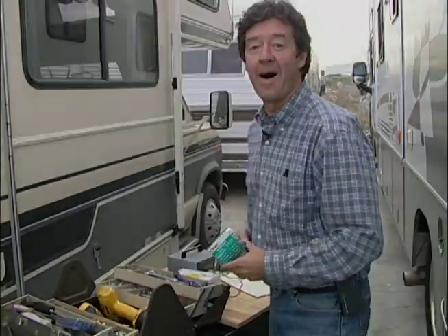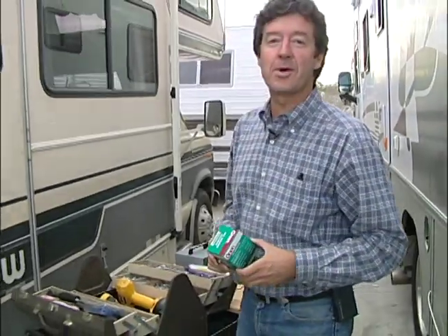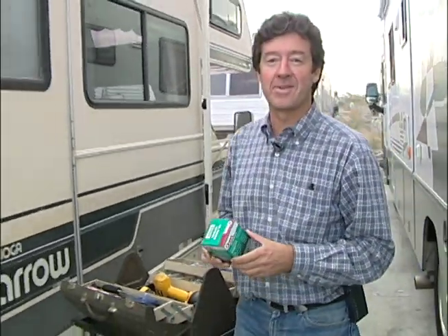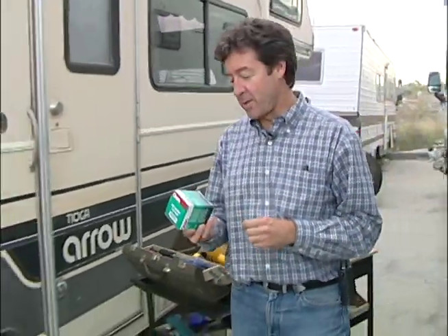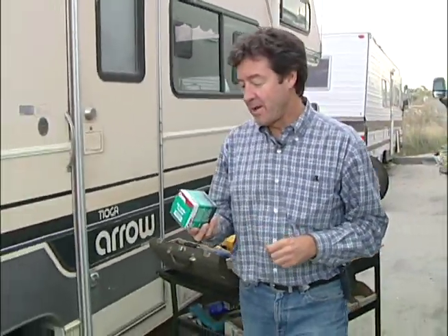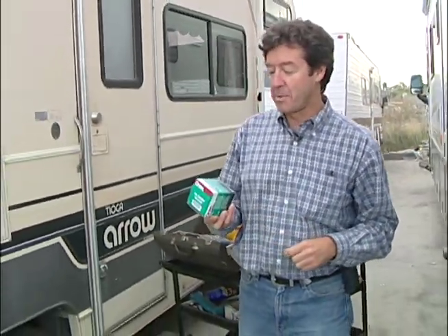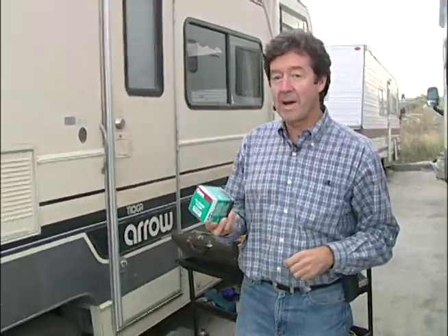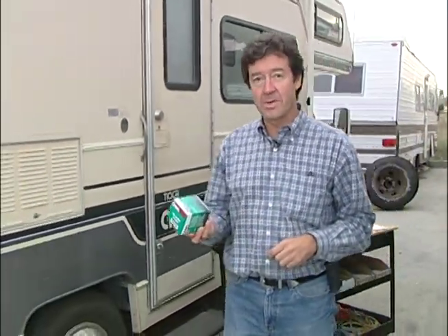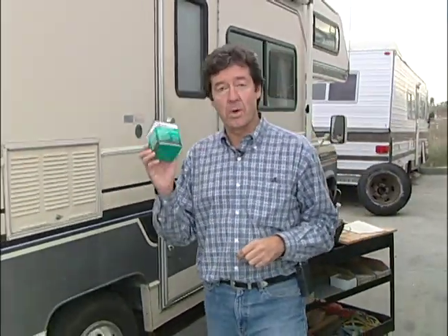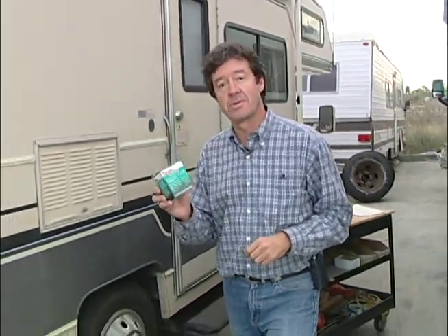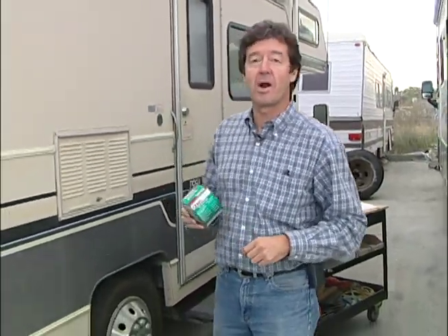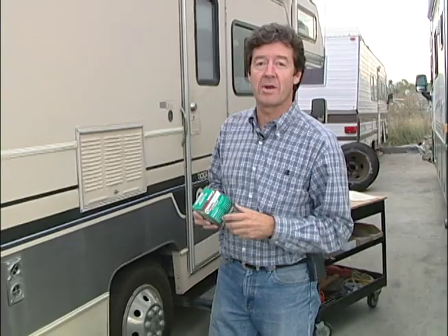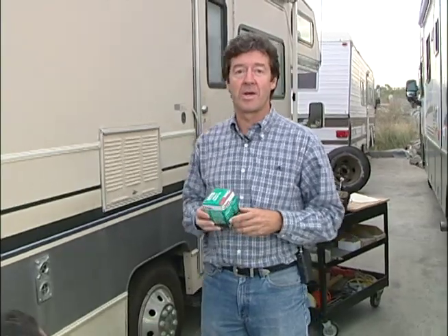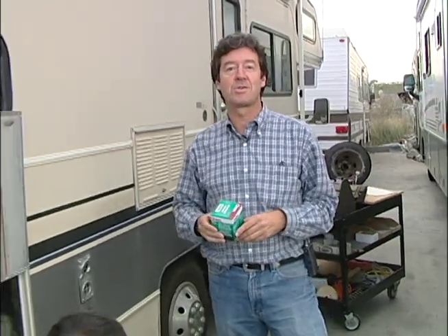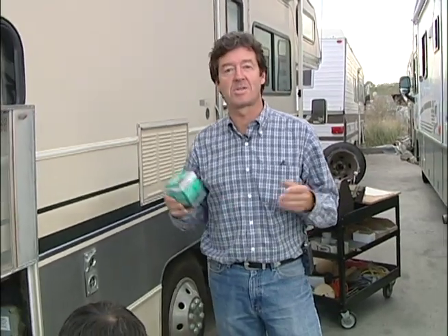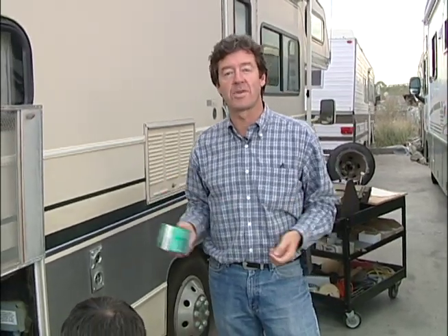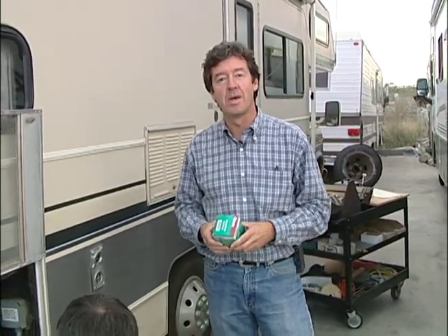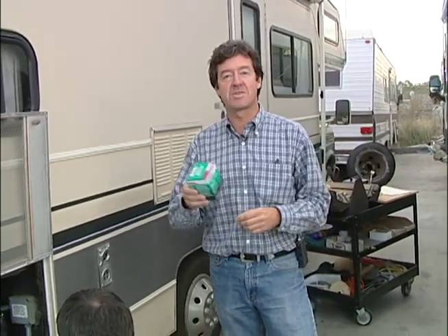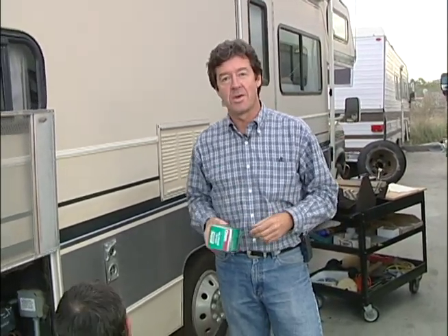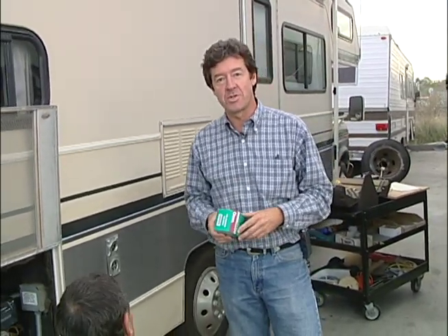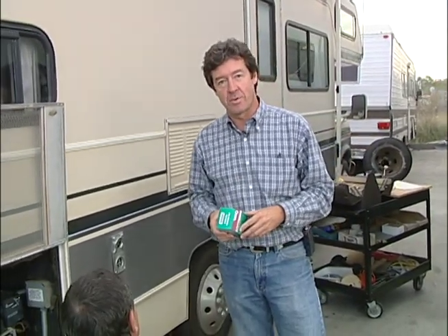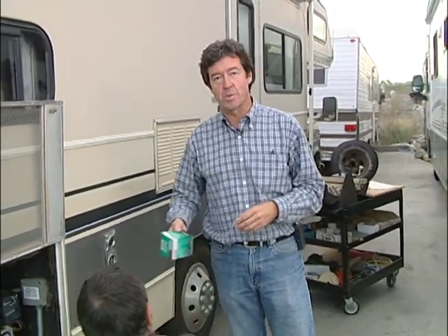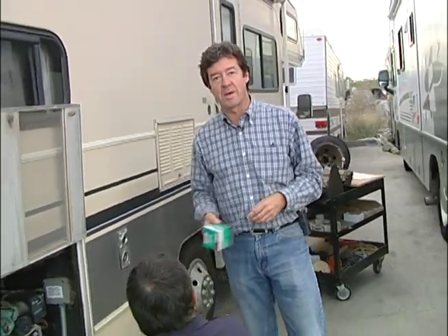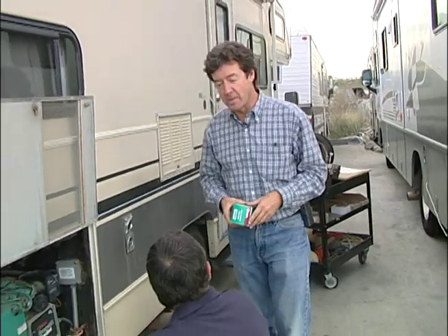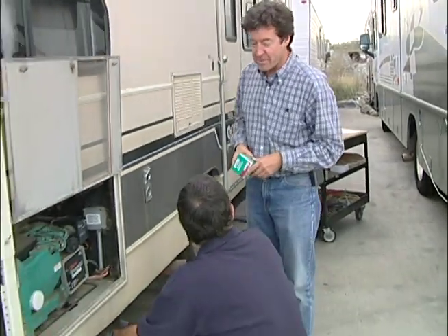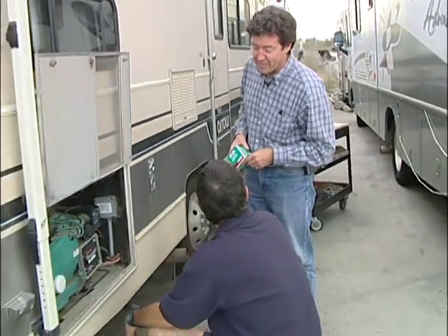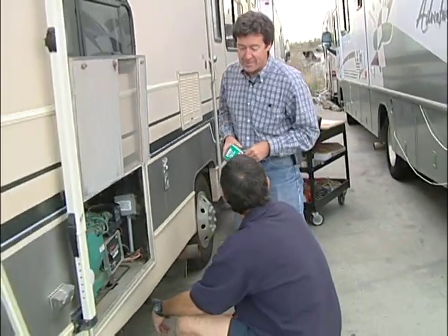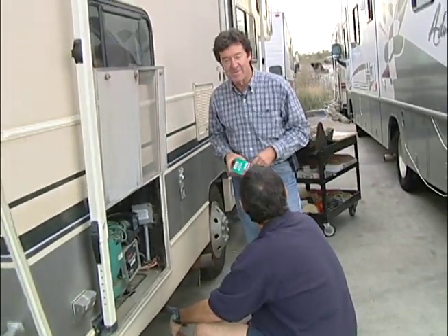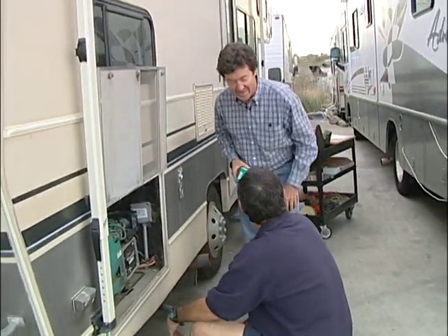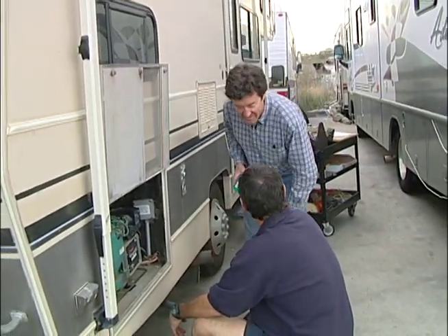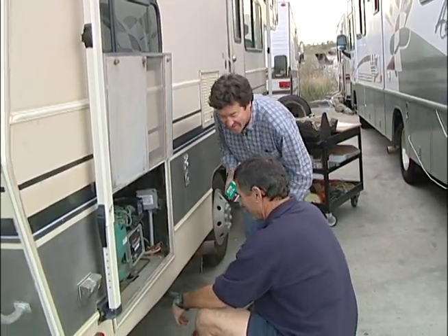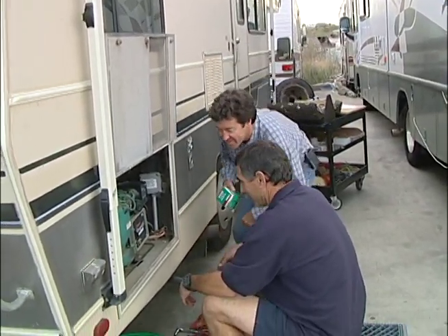Hi and welcome back to the show. As most of you might know, this is an oil filter to an RV generator, and that's our how-to project for this week: servicing your RV generator. And joining us once again, you know them, you love them, it's Bill from Bill's RV Service. How are you today?